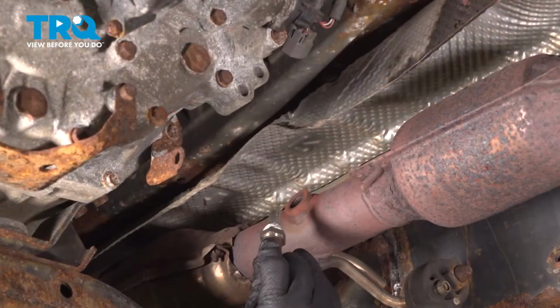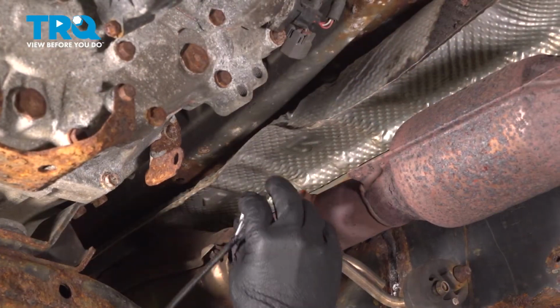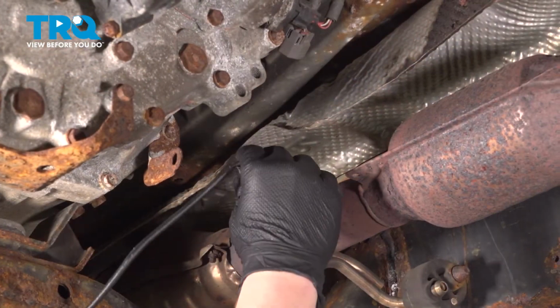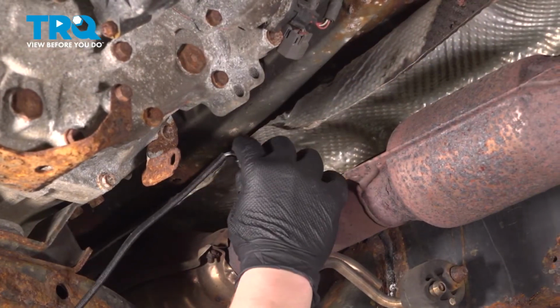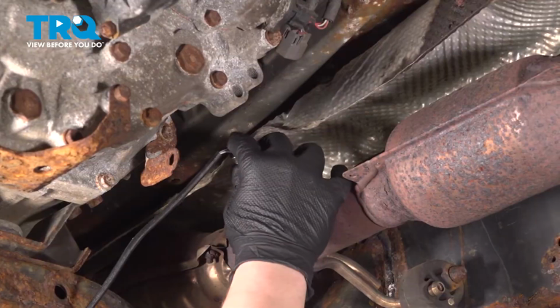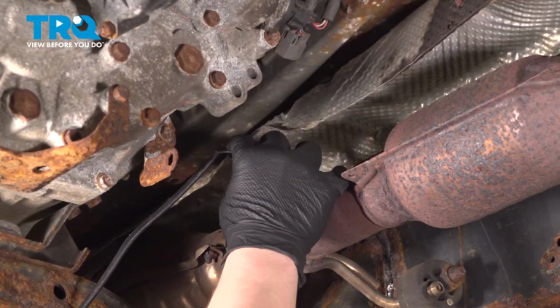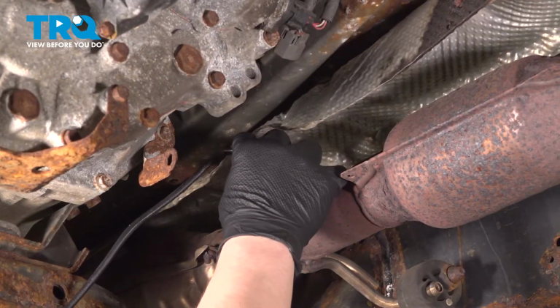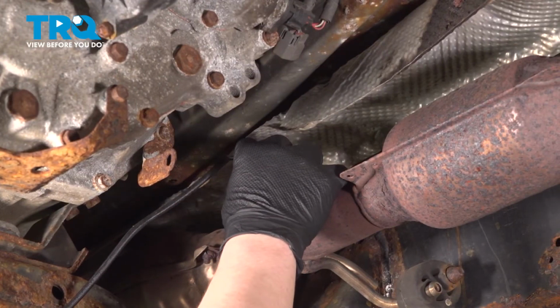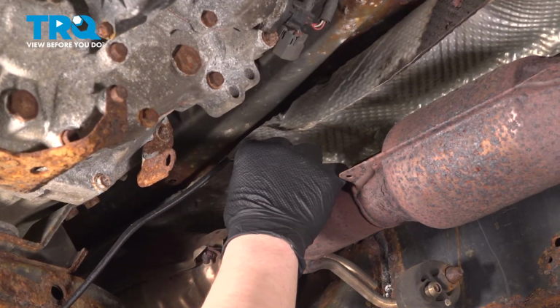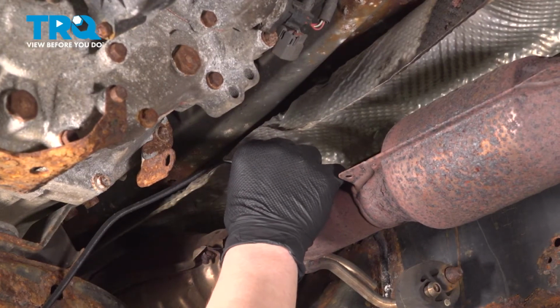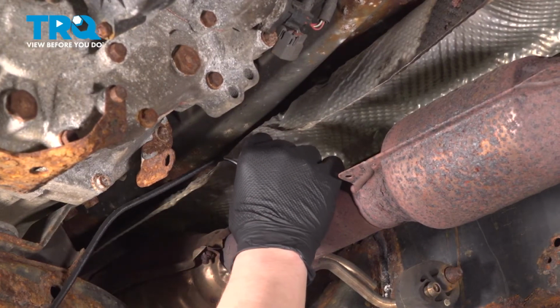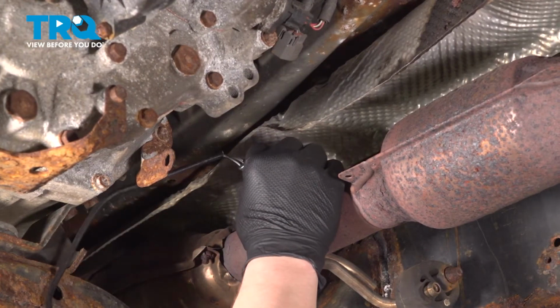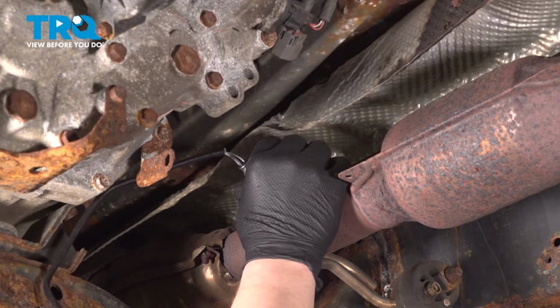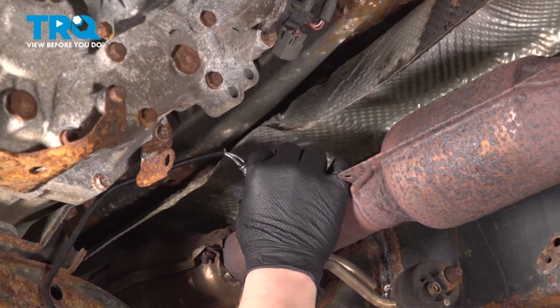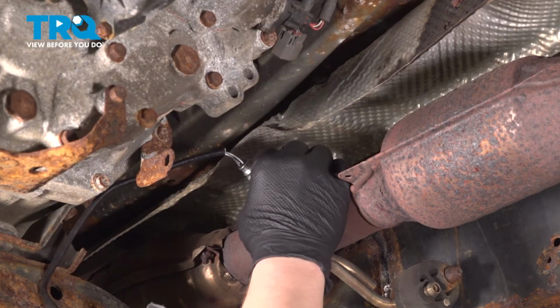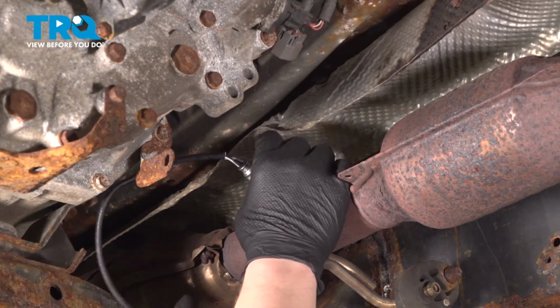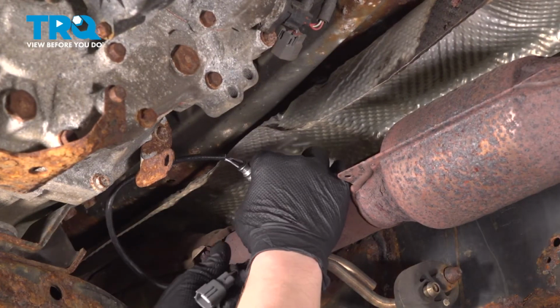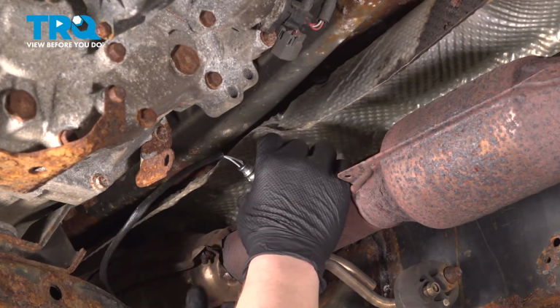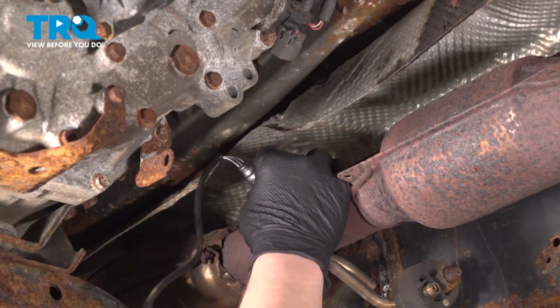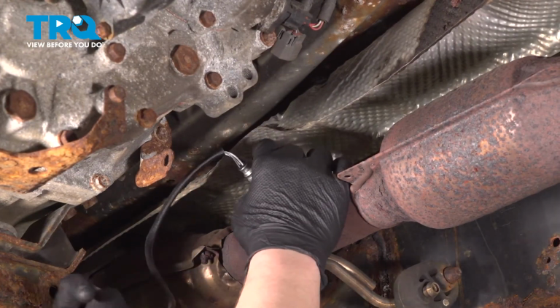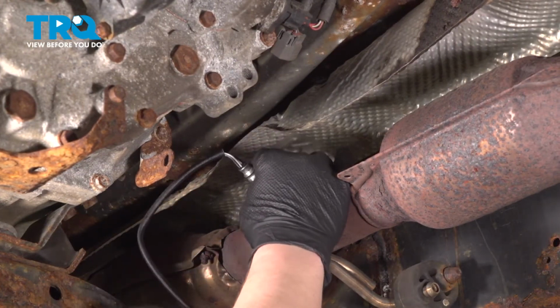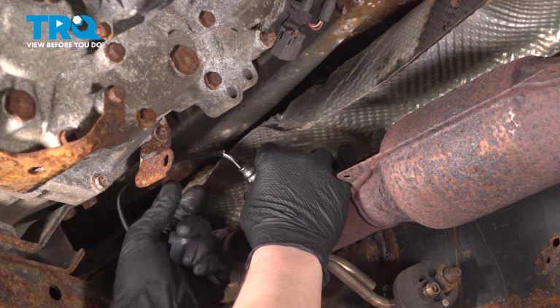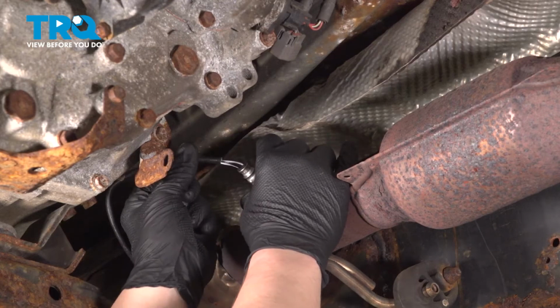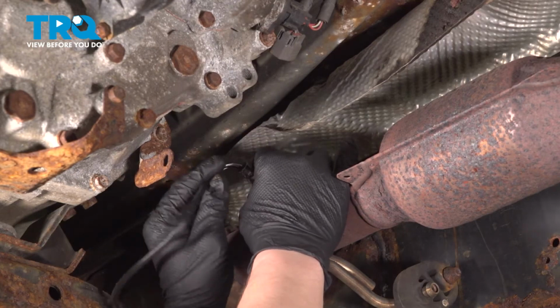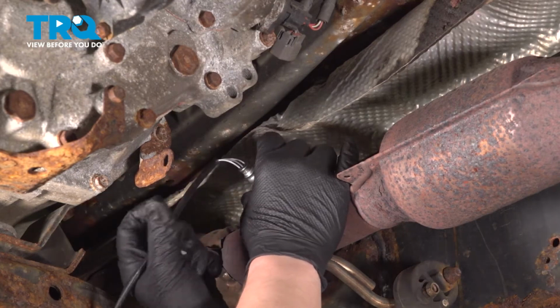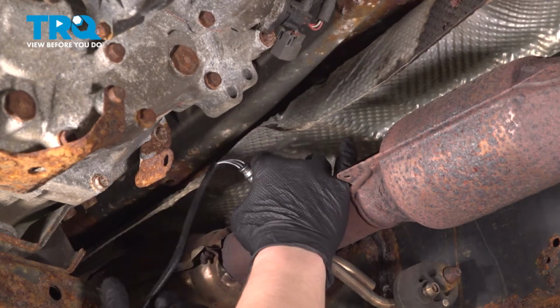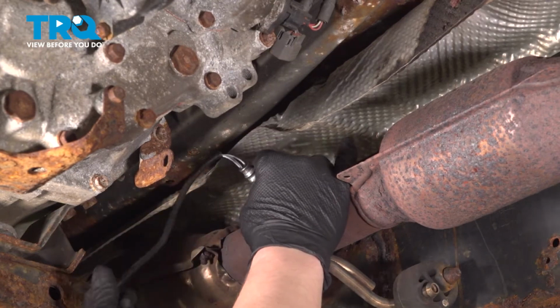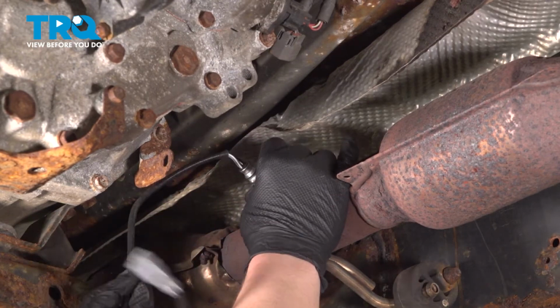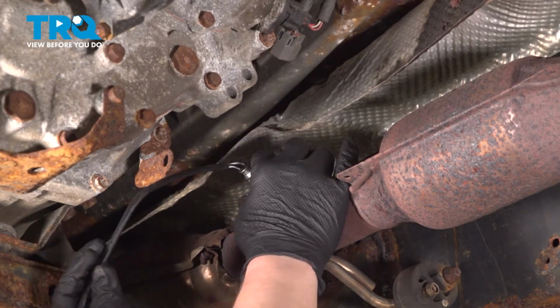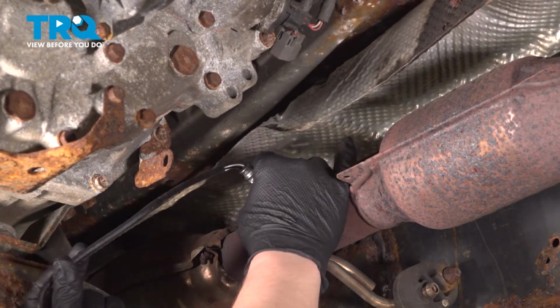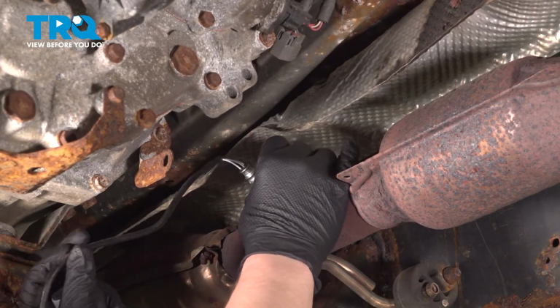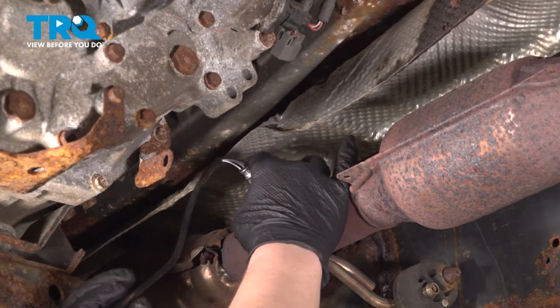Install the O2 sensor. While you're installing this, try not to let the cord get too twisted.